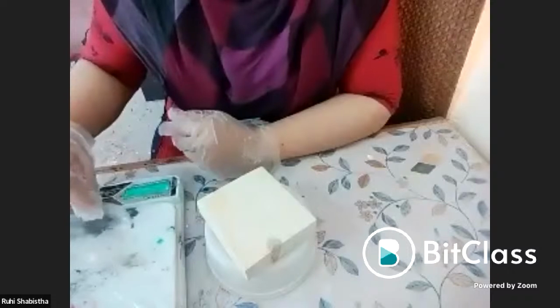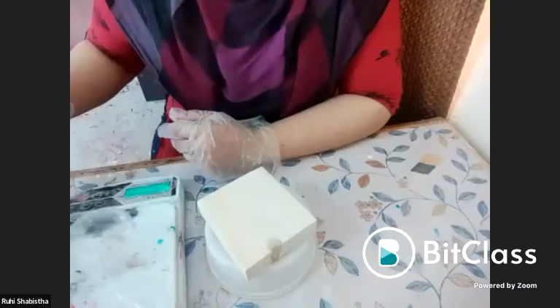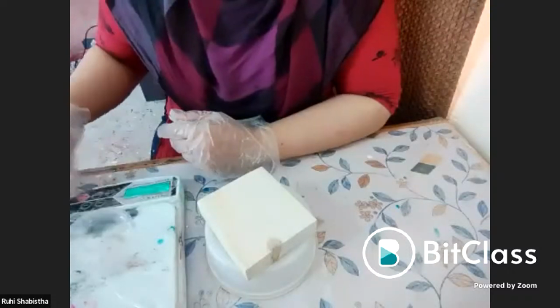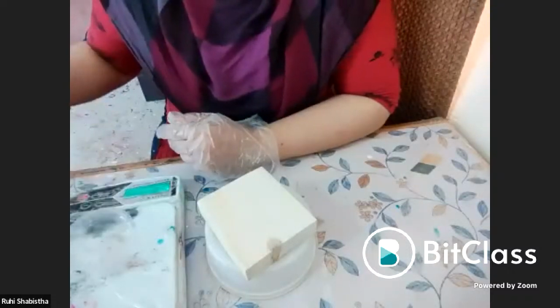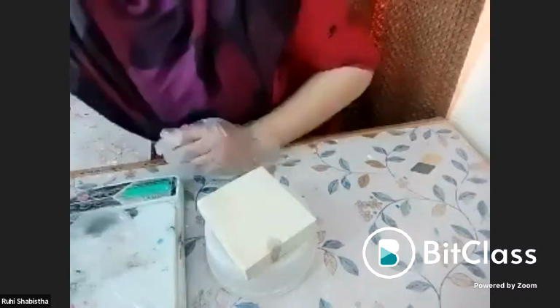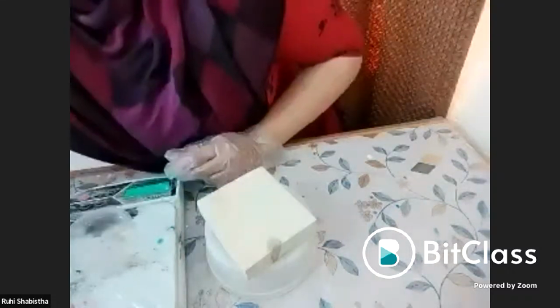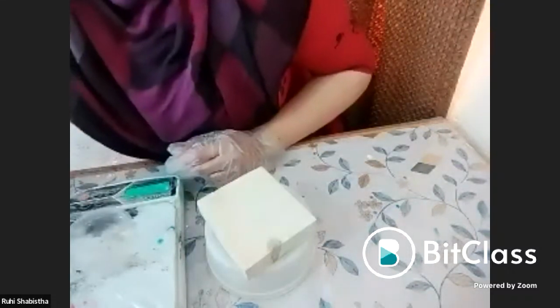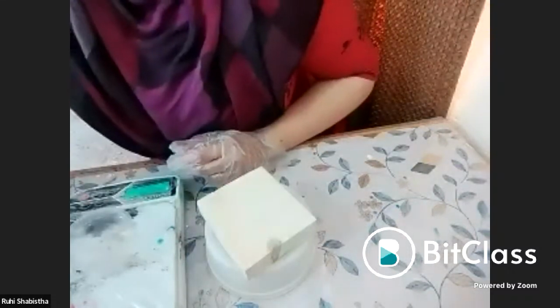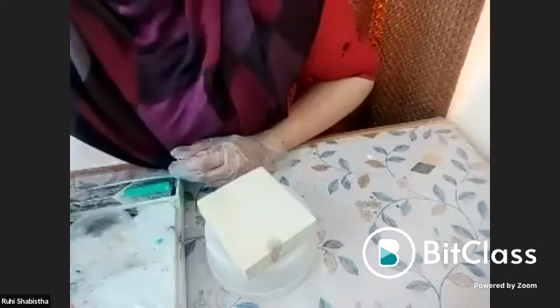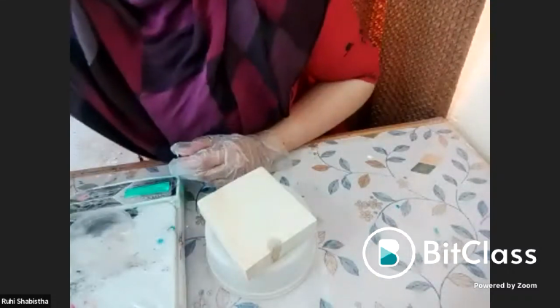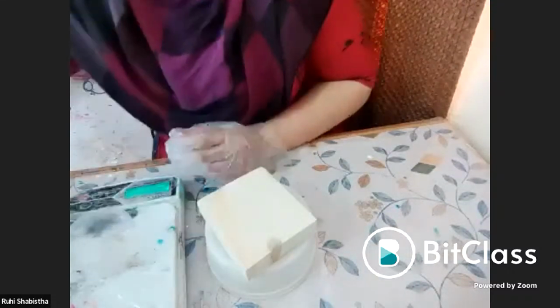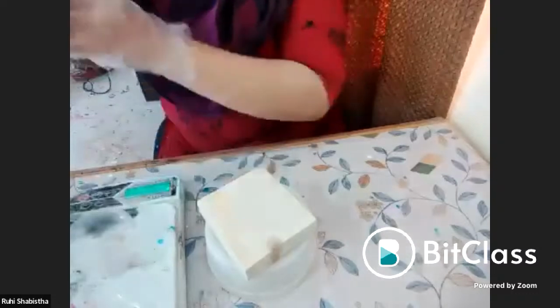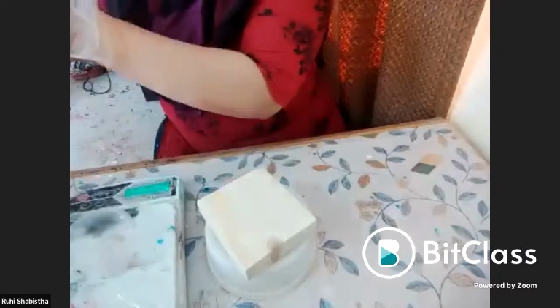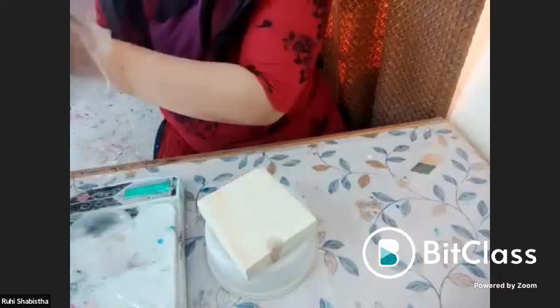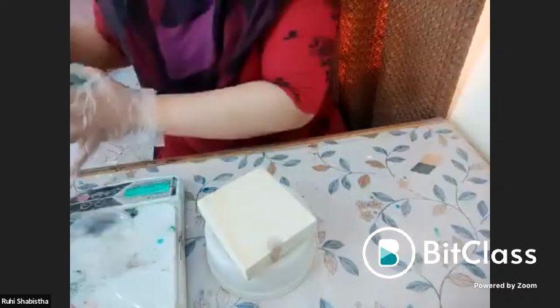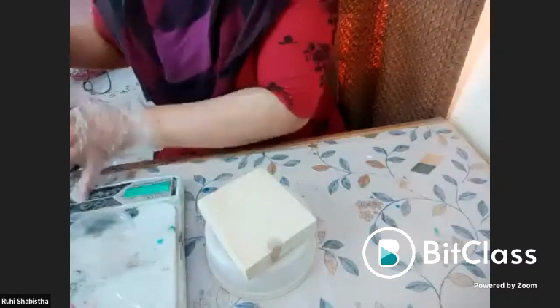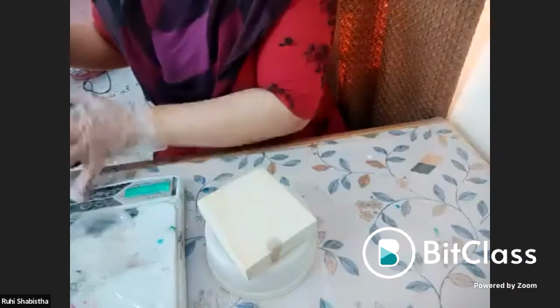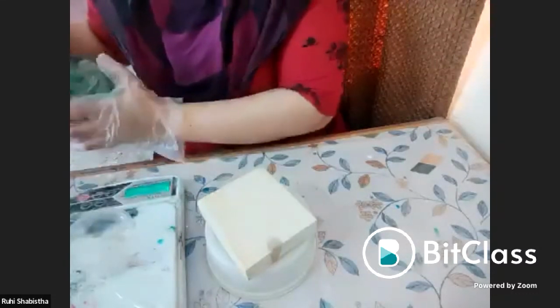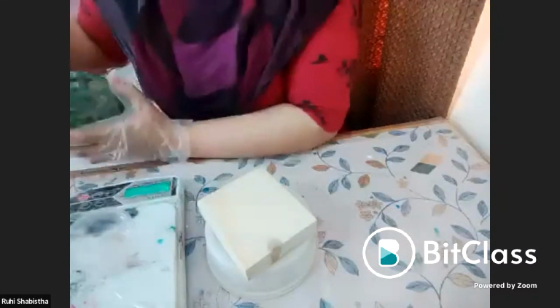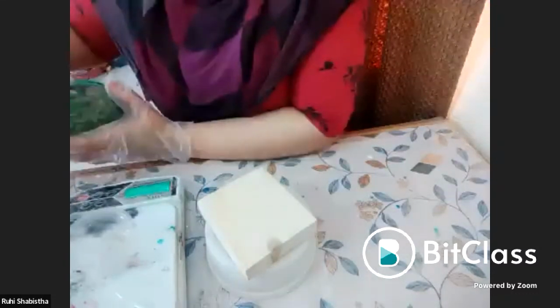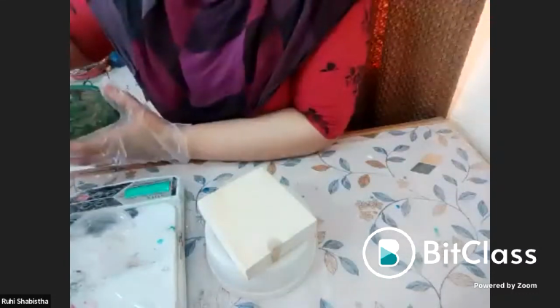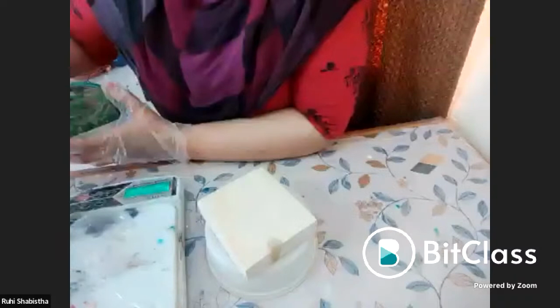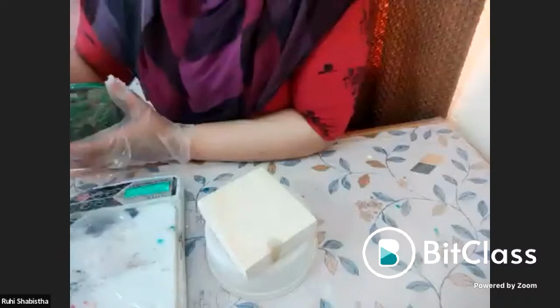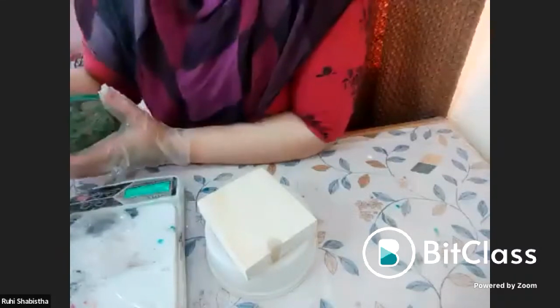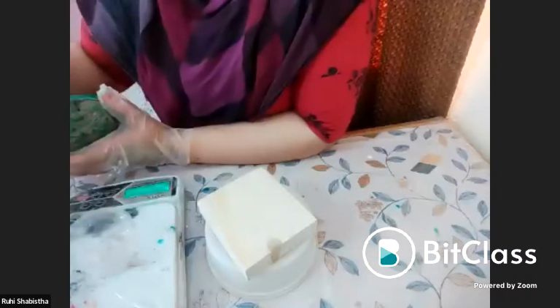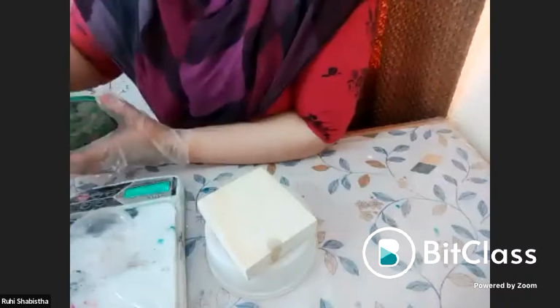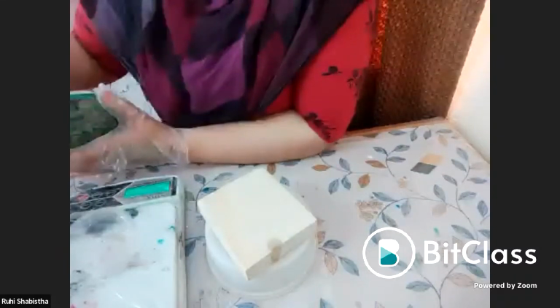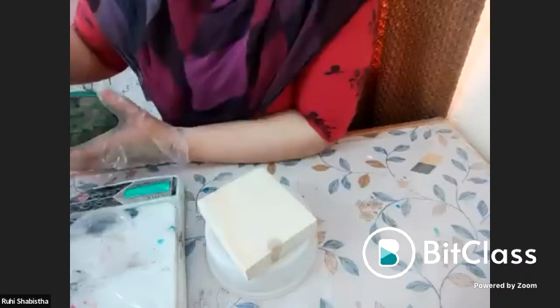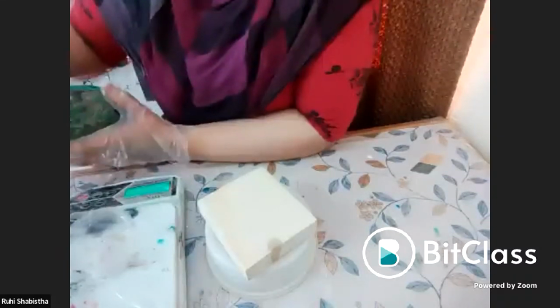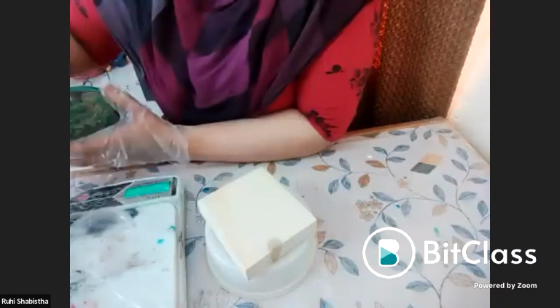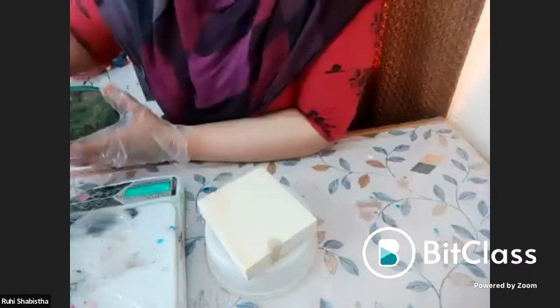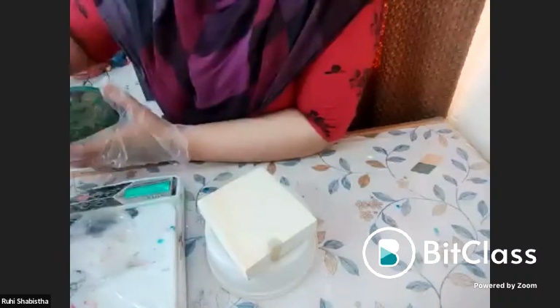We will be taking a small amount of resin. As I am working on a very small piece, I will be using only around 10 grams of resin and 6 grams of hardener. Not much.